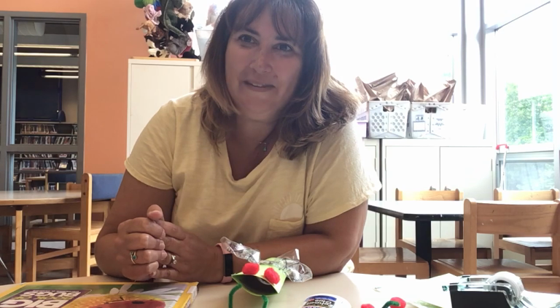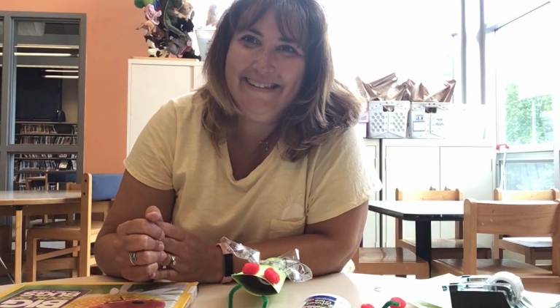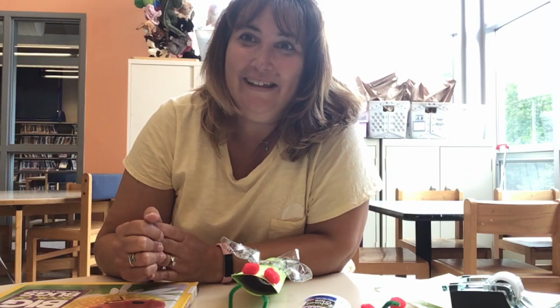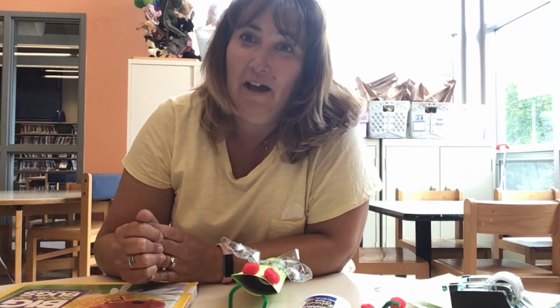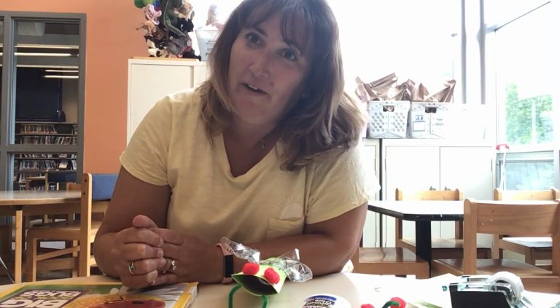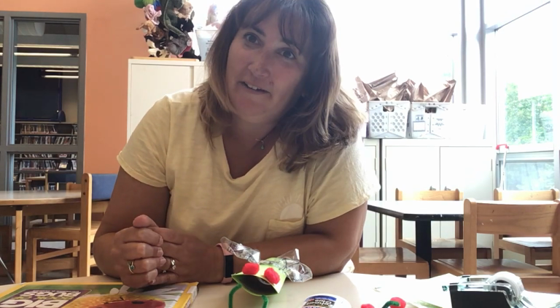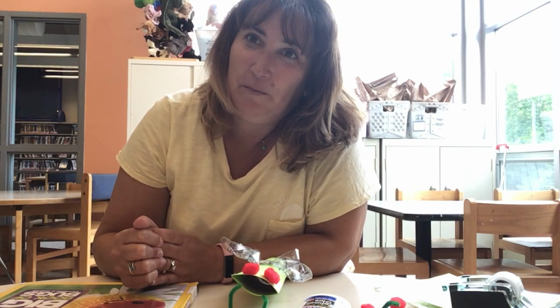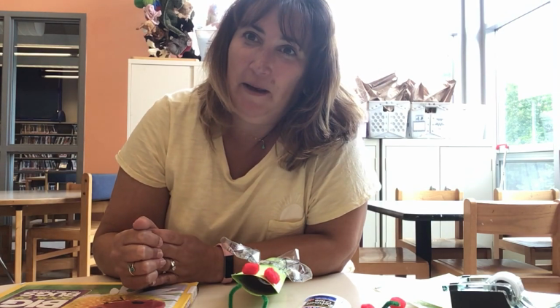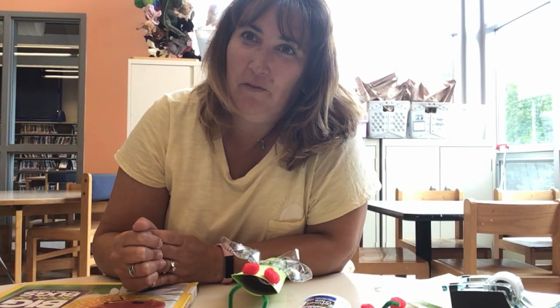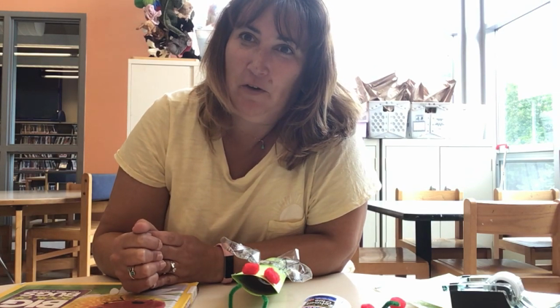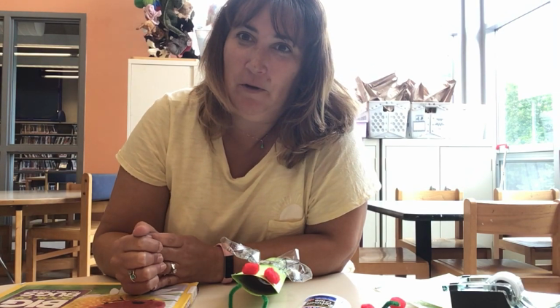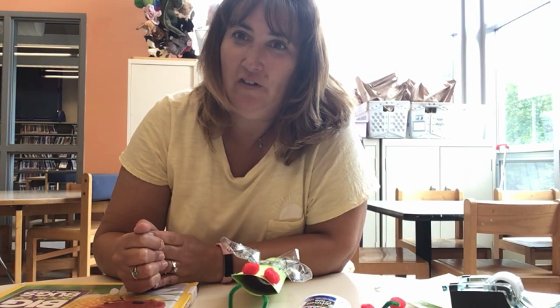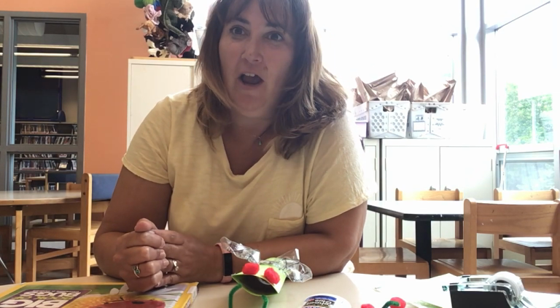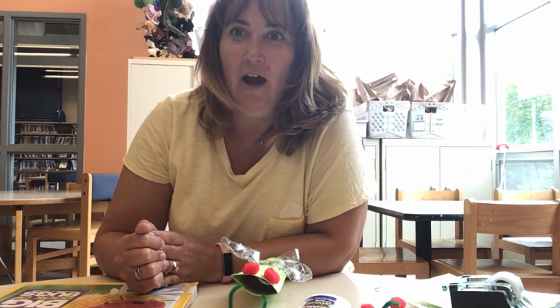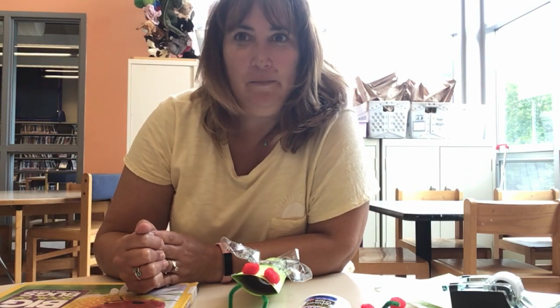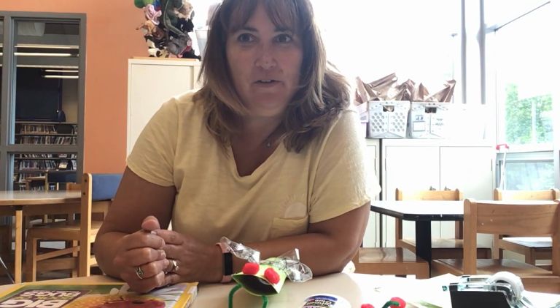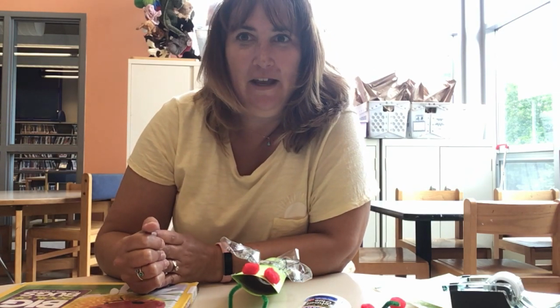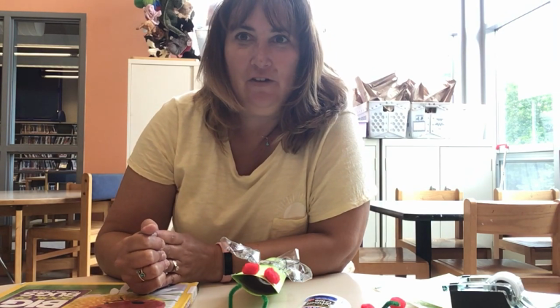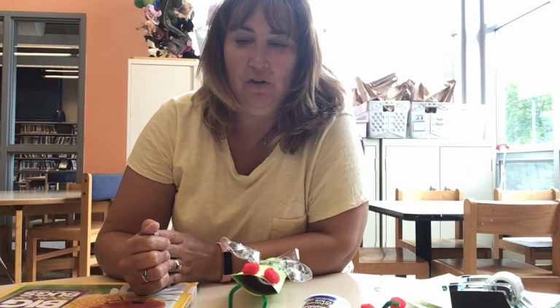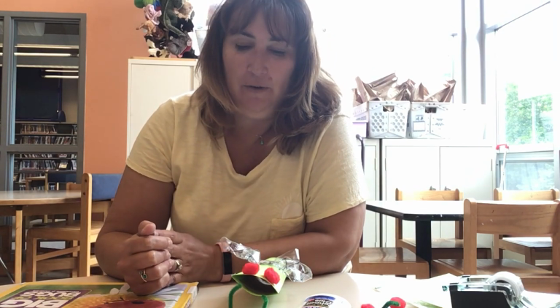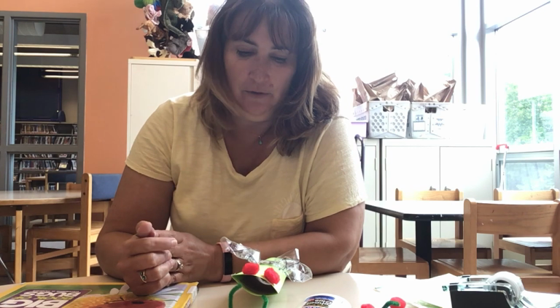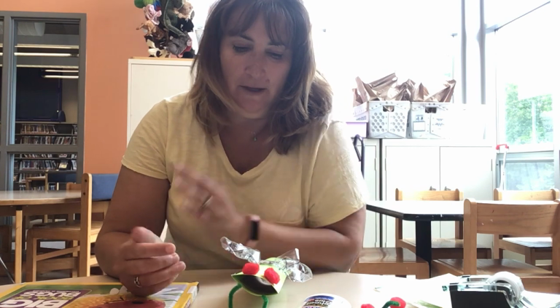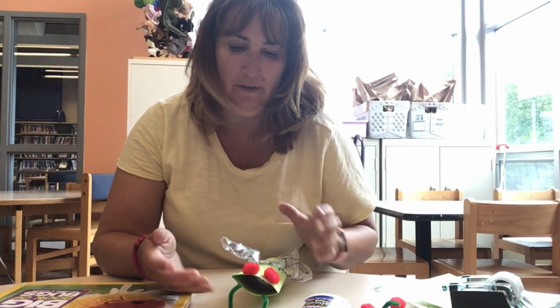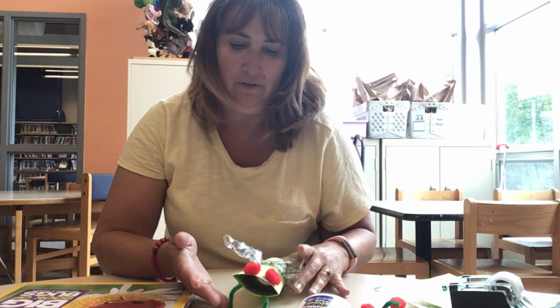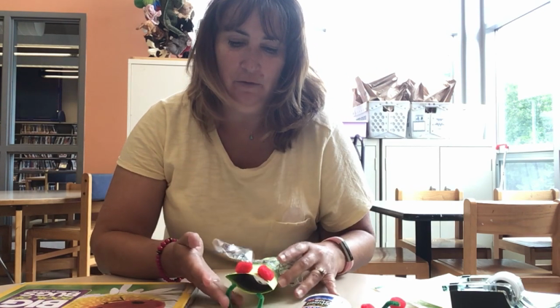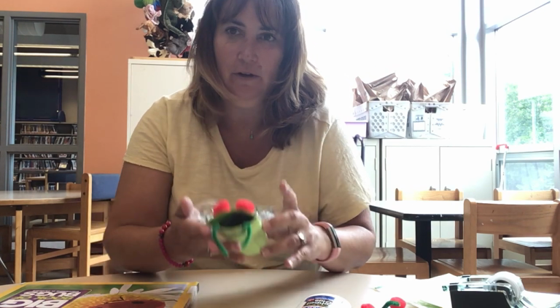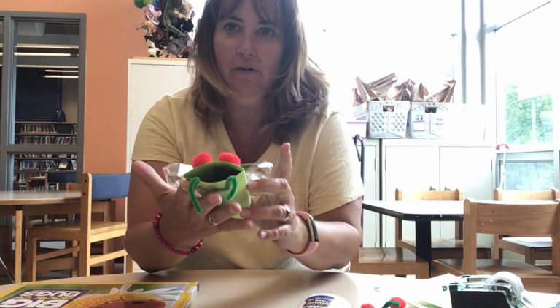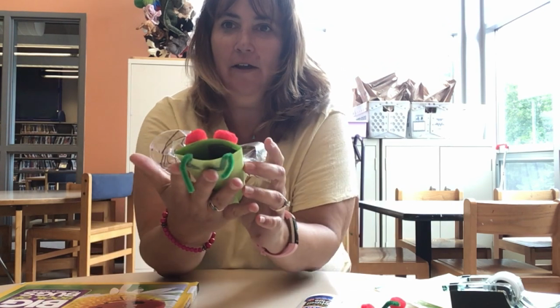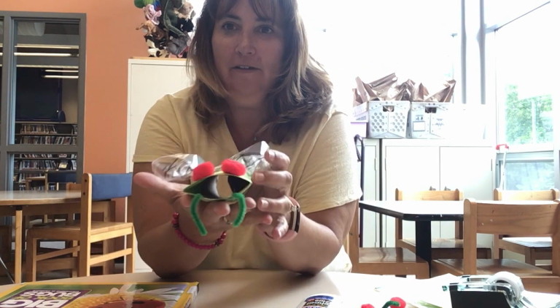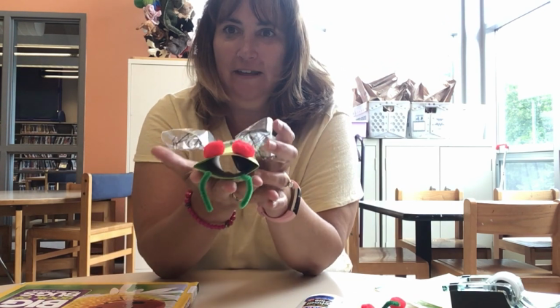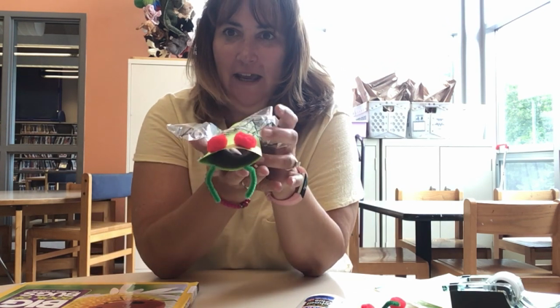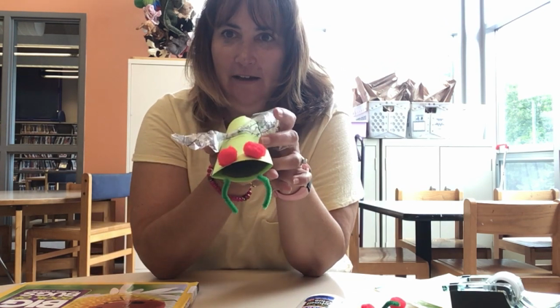Hi friends! It's Miss Pam from Lawrence Branch. I'm here today to show you how to make this cute little cicada.